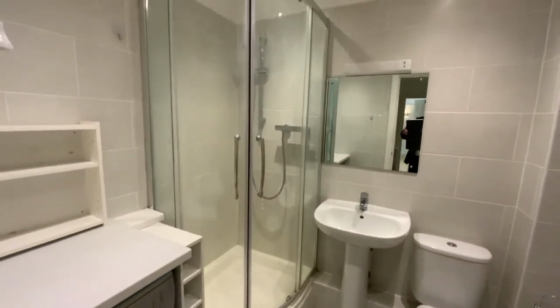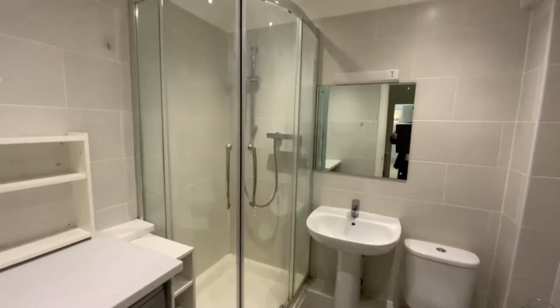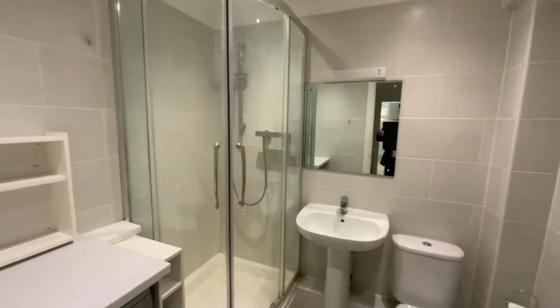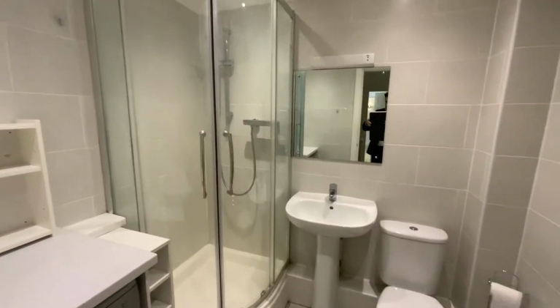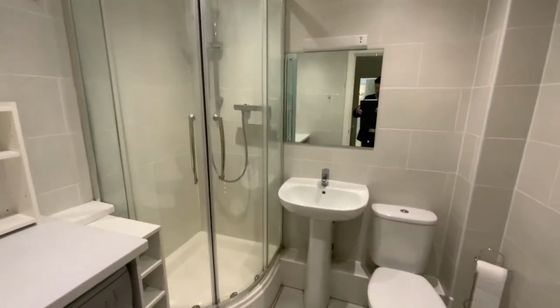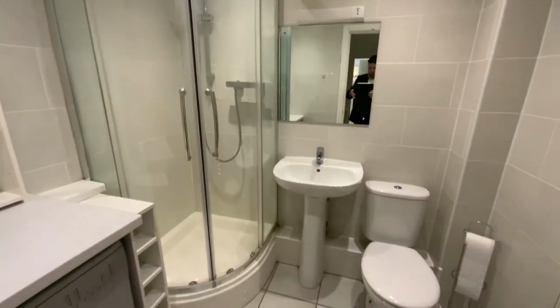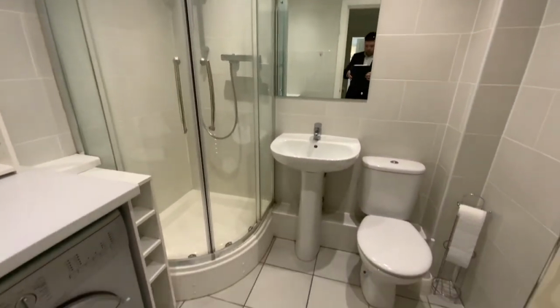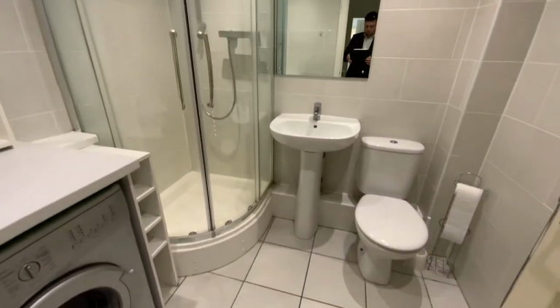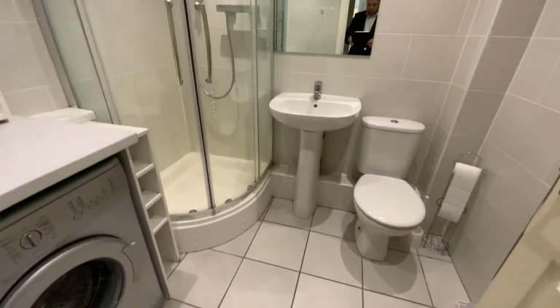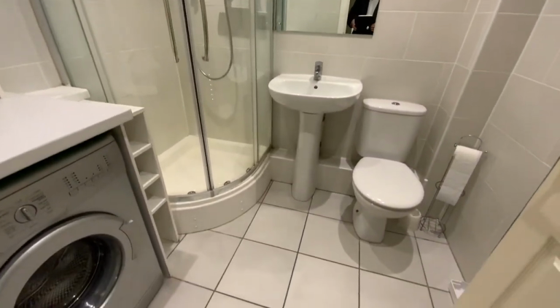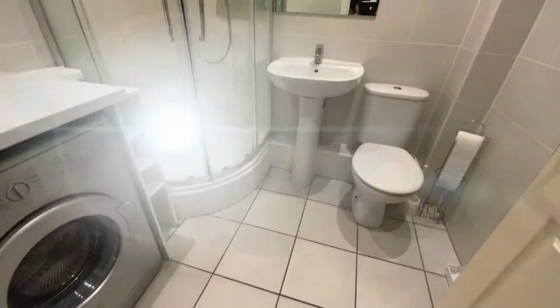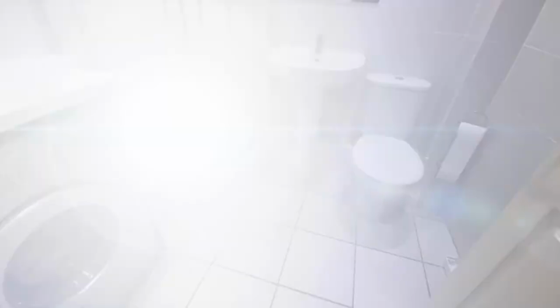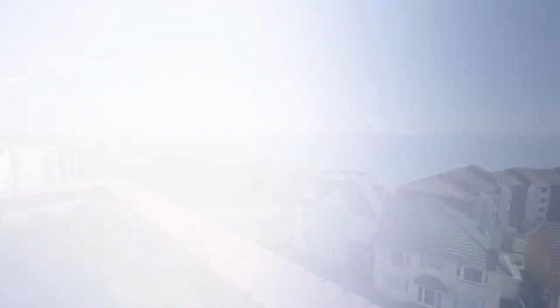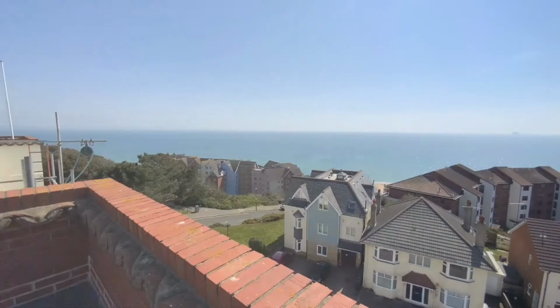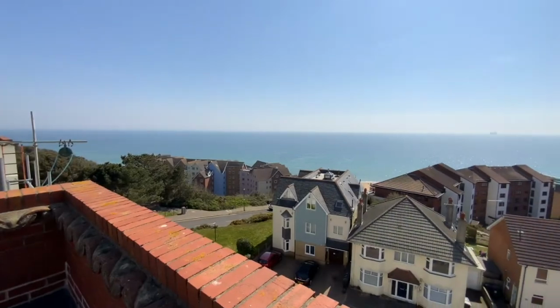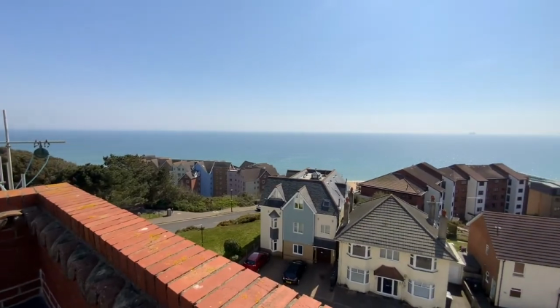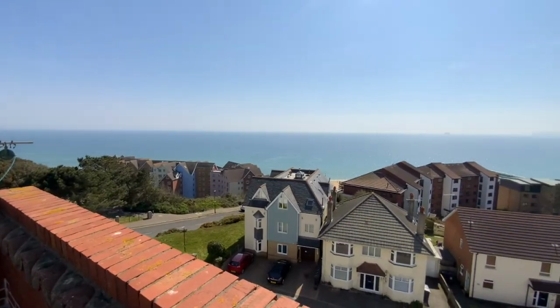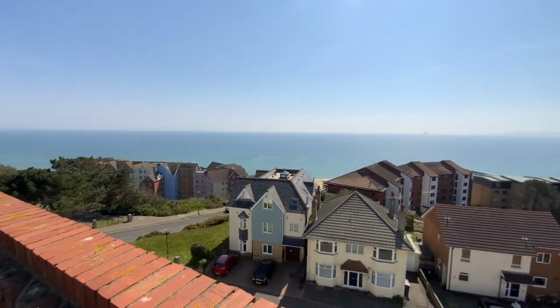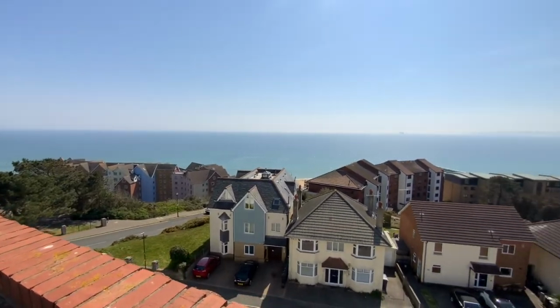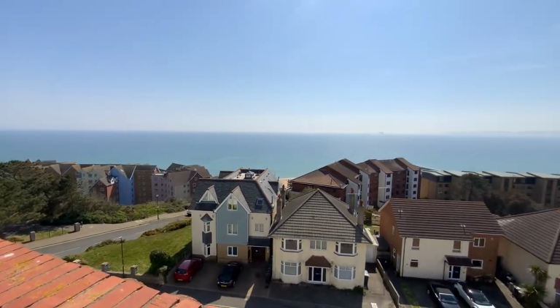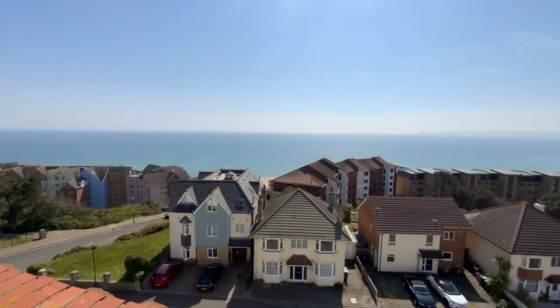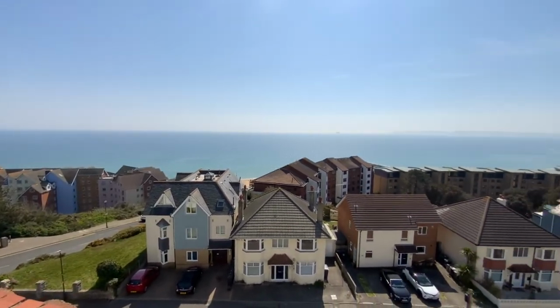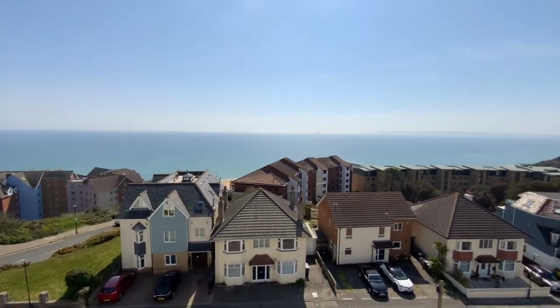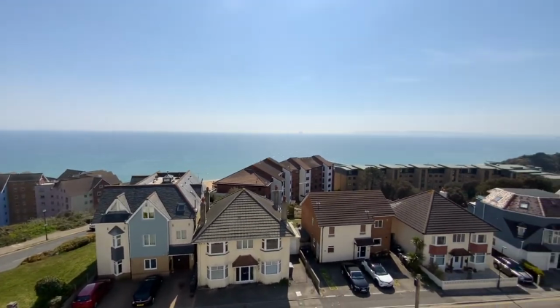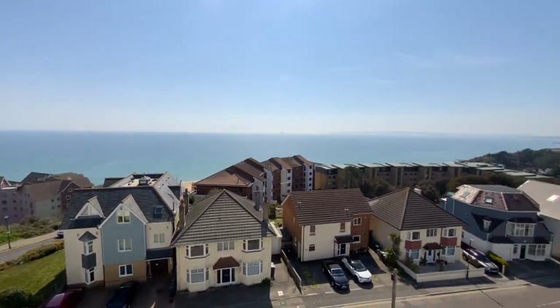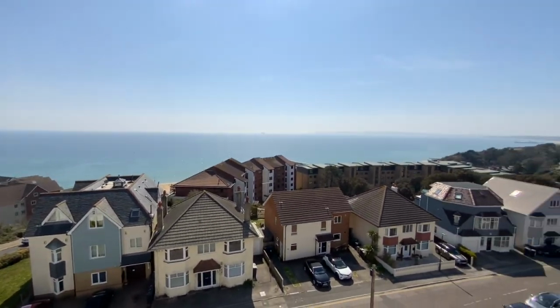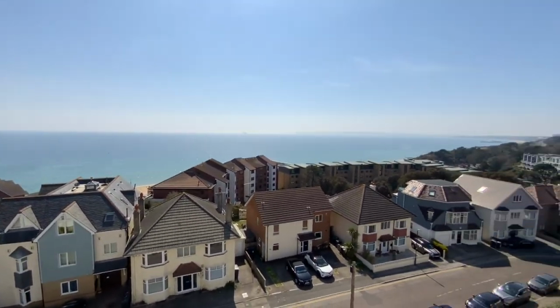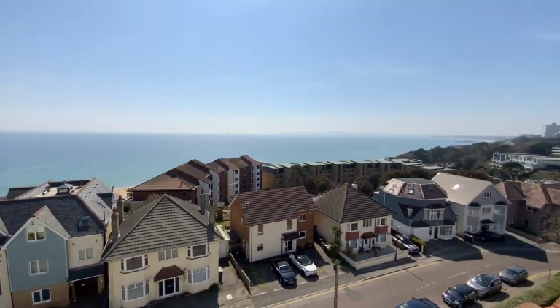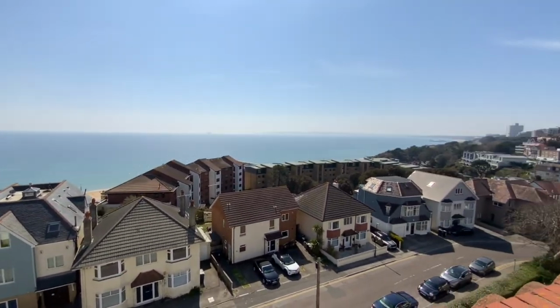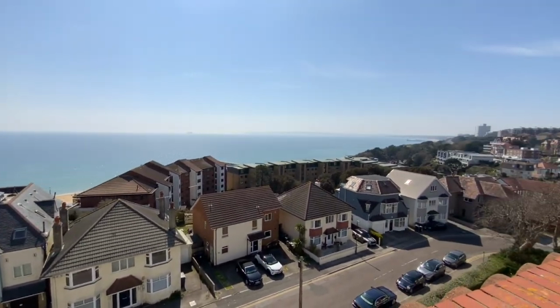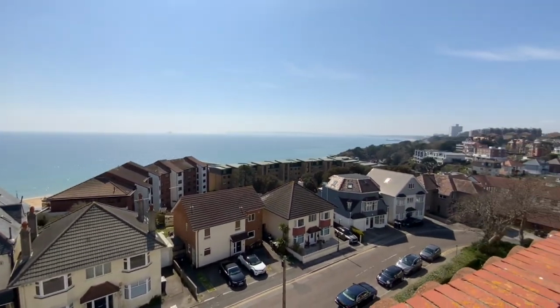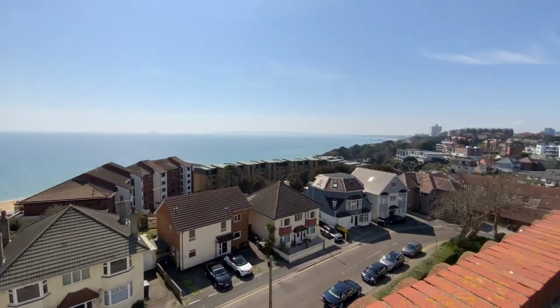For more information or to arrange a viewing on this property, please contact Richard Godsell Estate Agents on 01202 424 214.